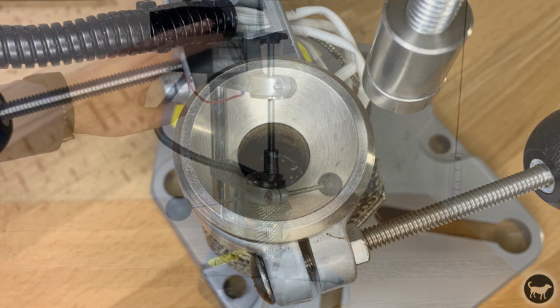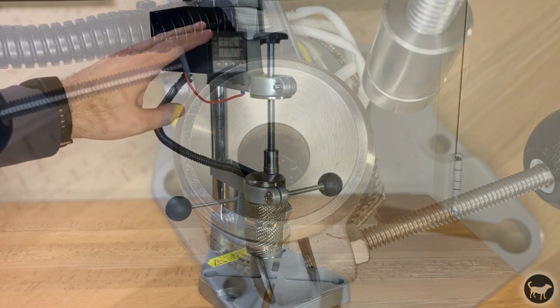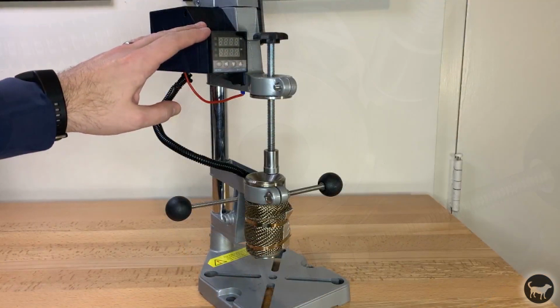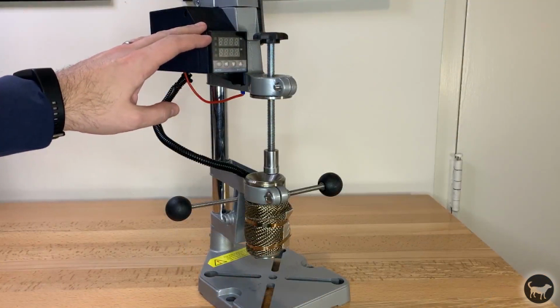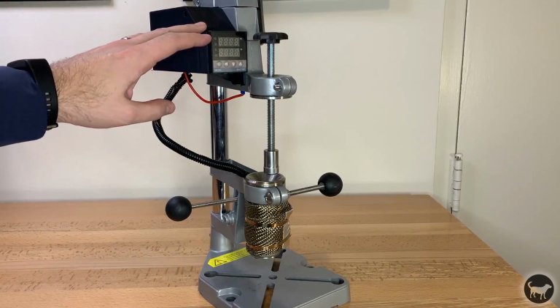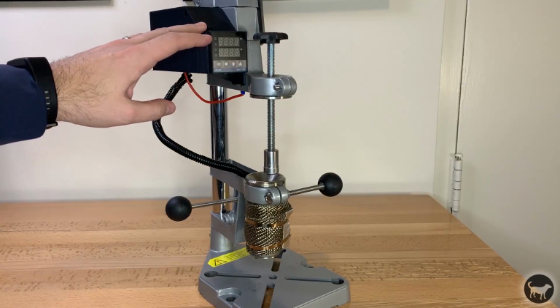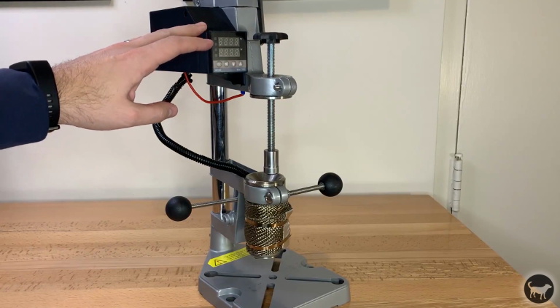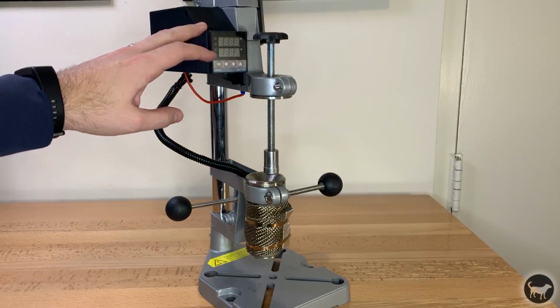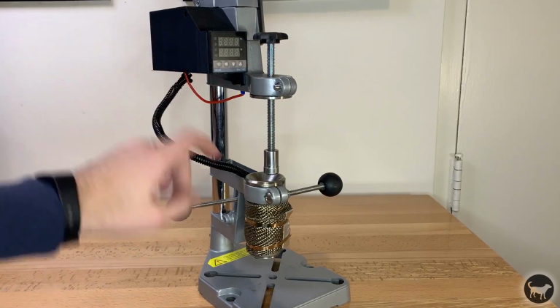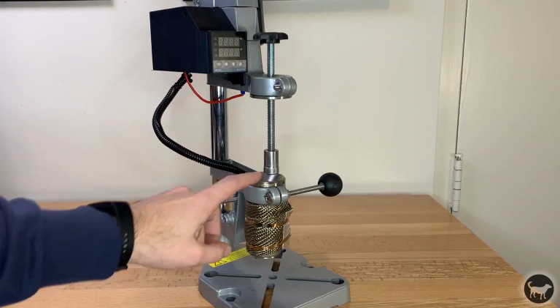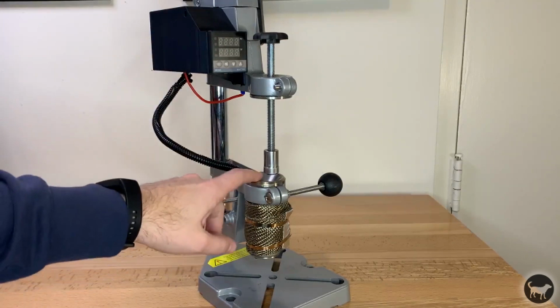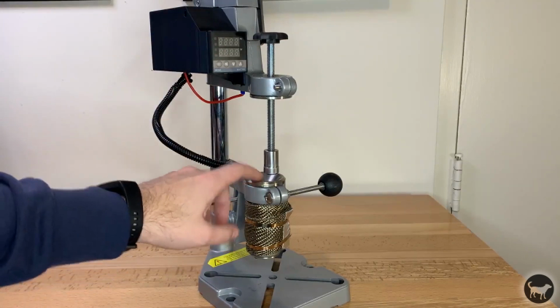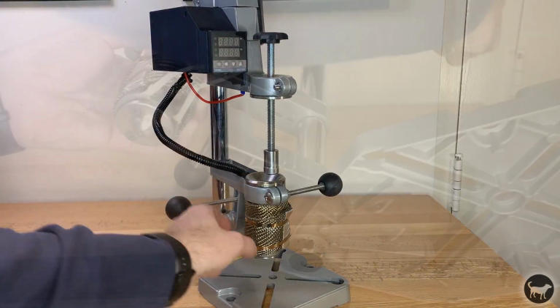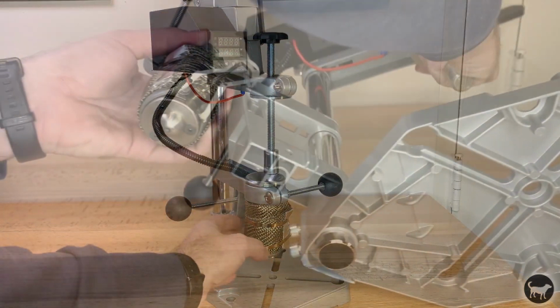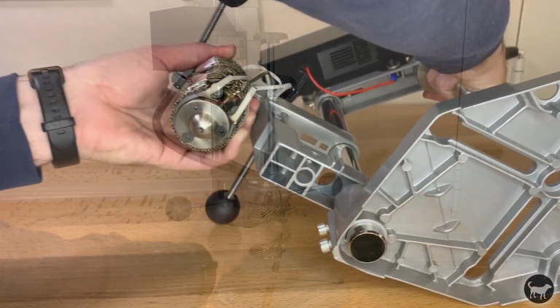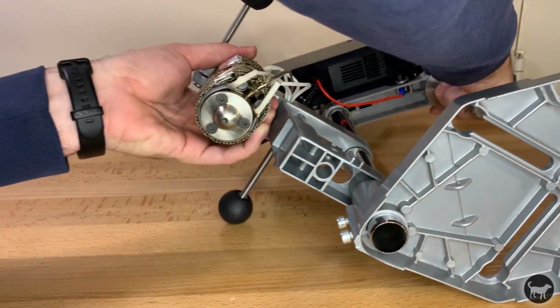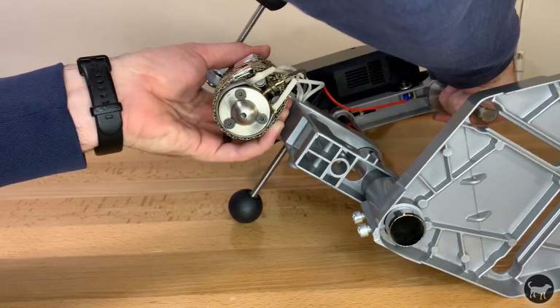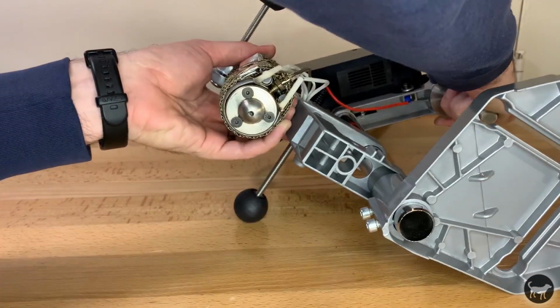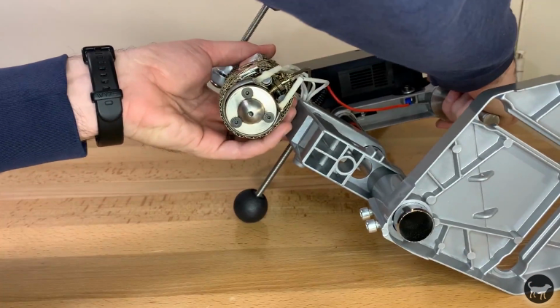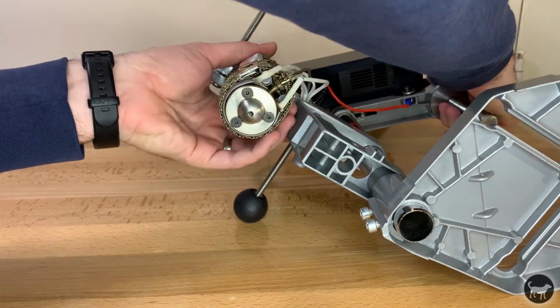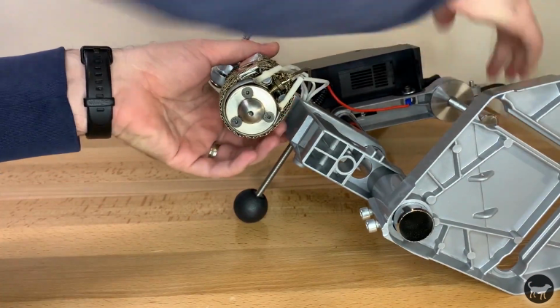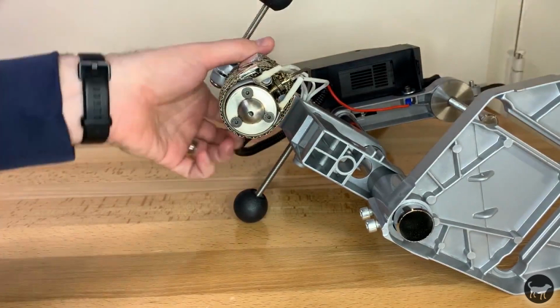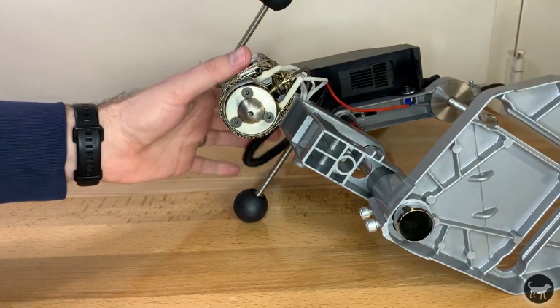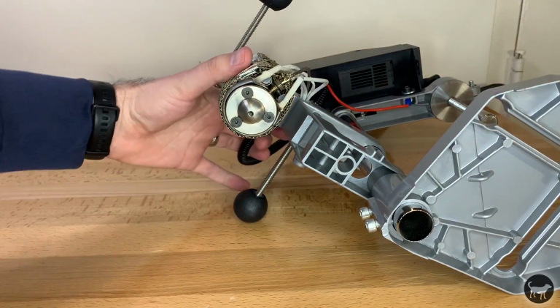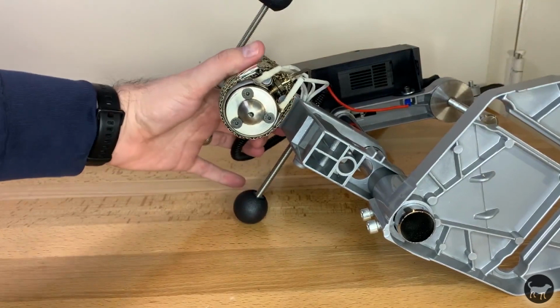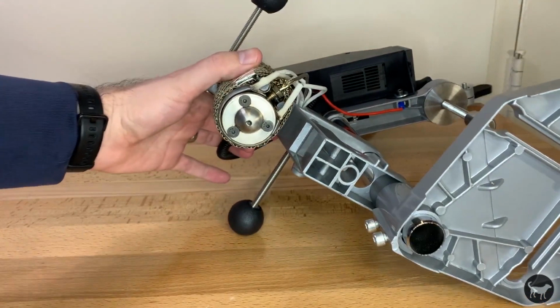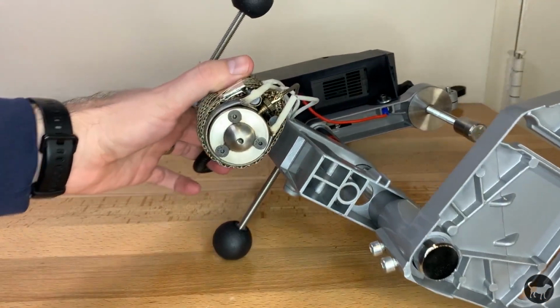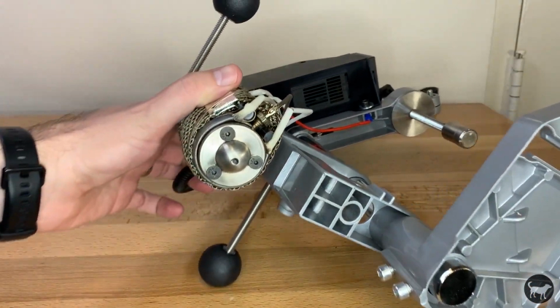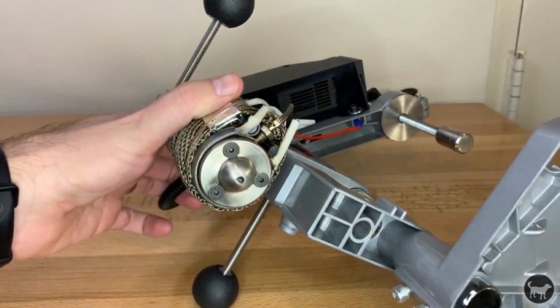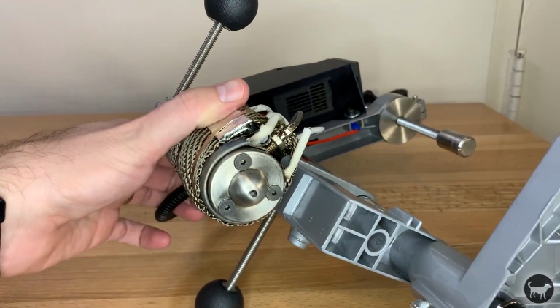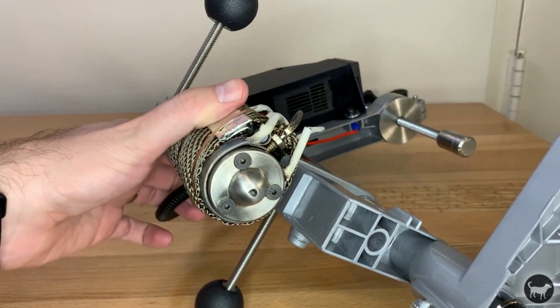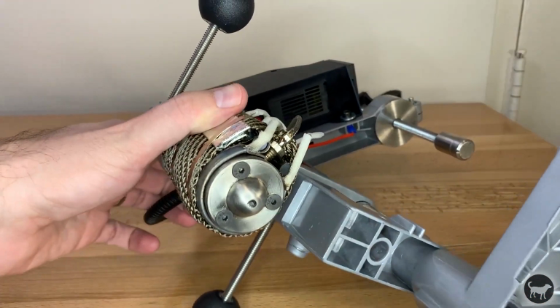First, make sure the machine is off and cooled down. Lay the machine on its side and locate the three bolts that hold the nozzle onto the chamber.